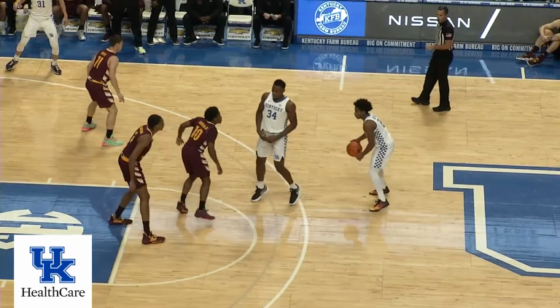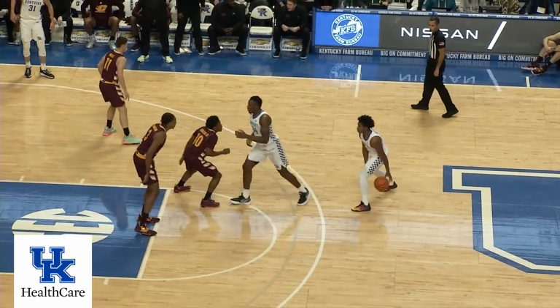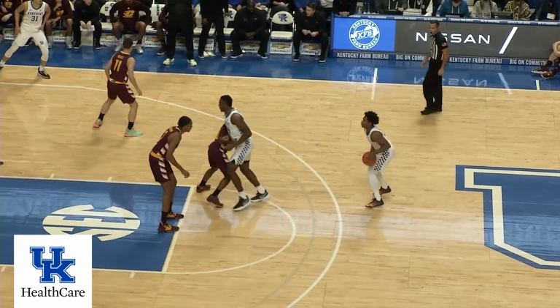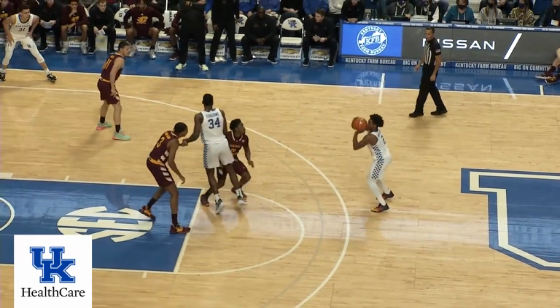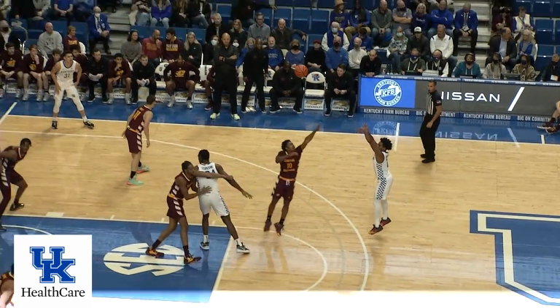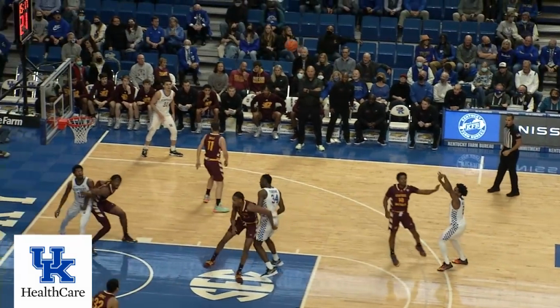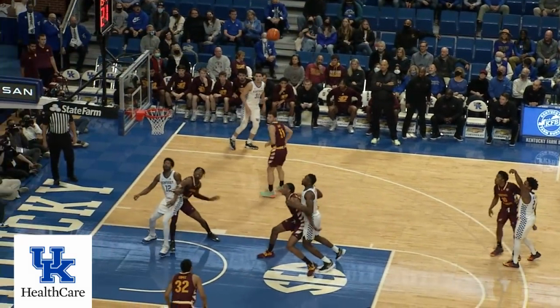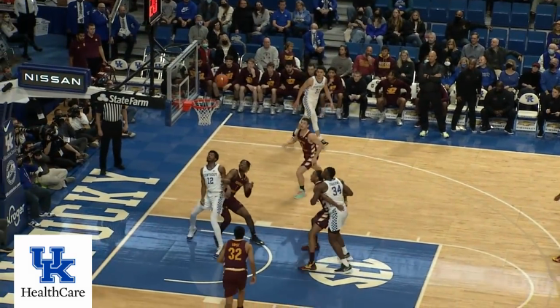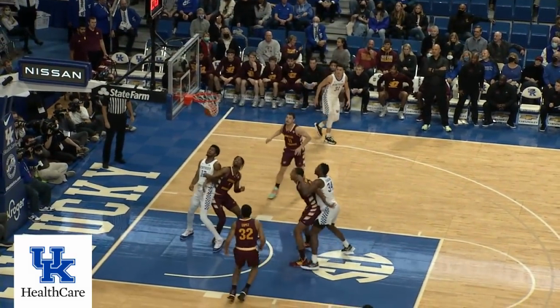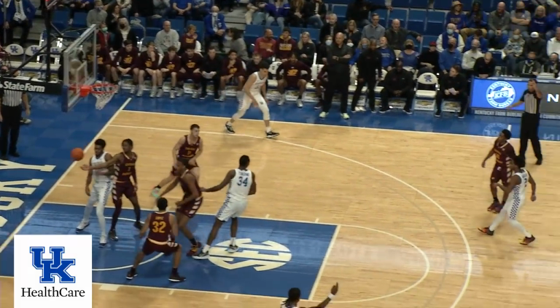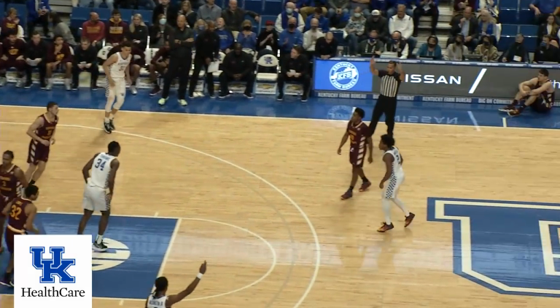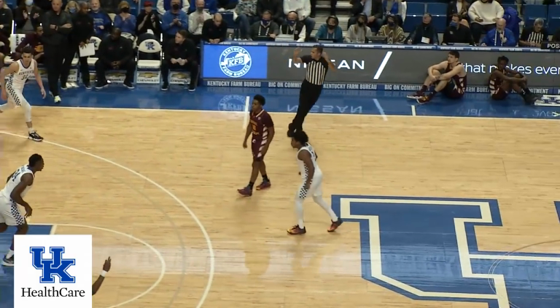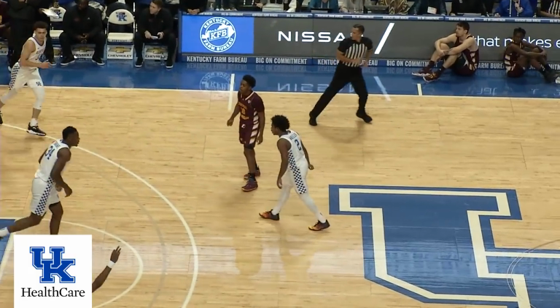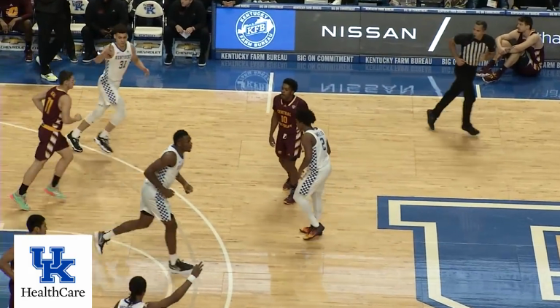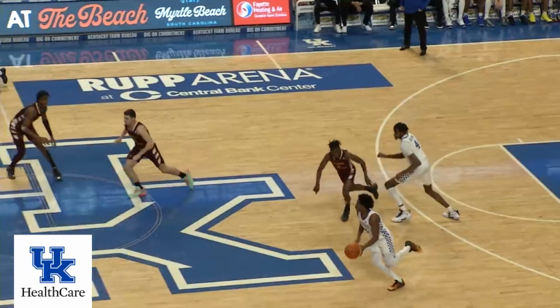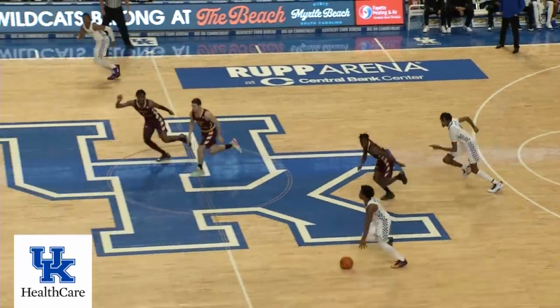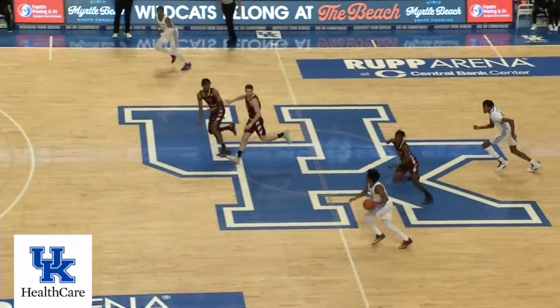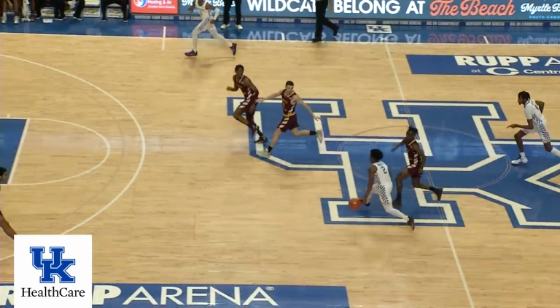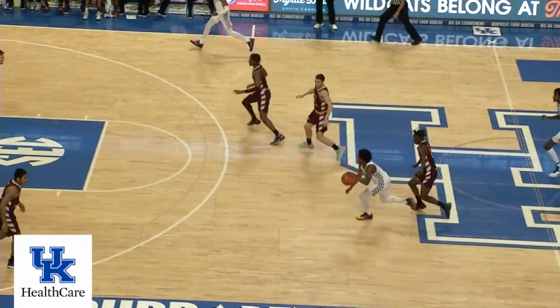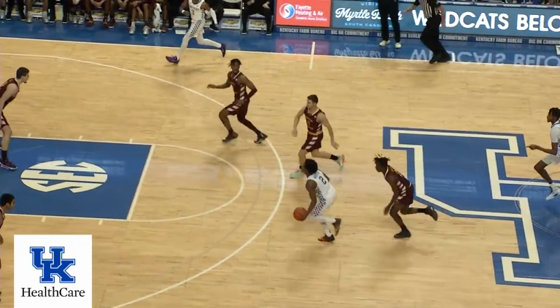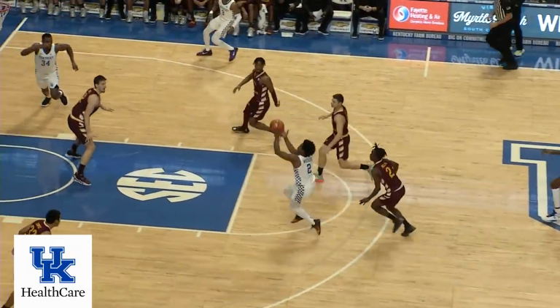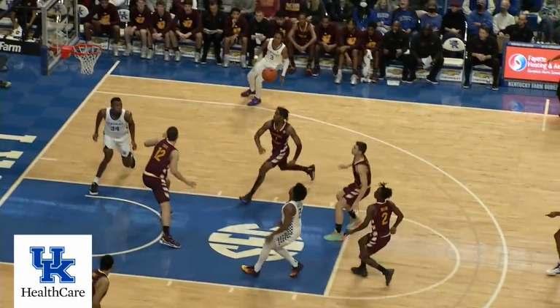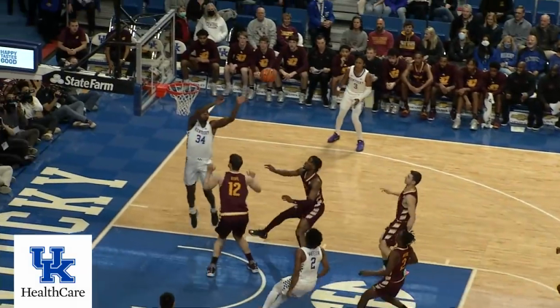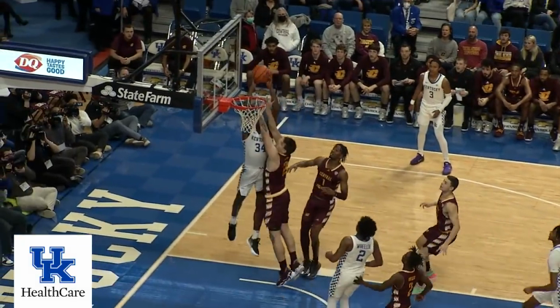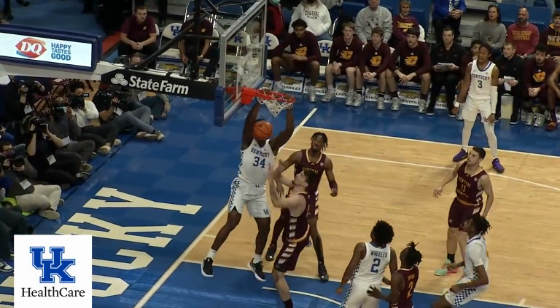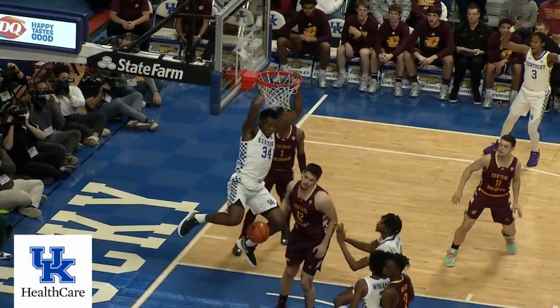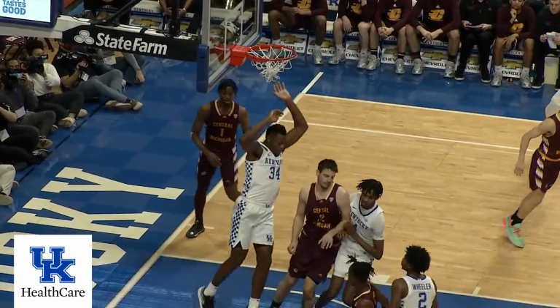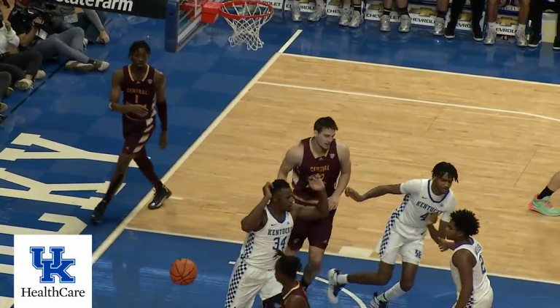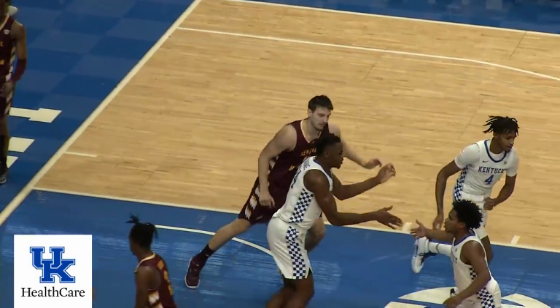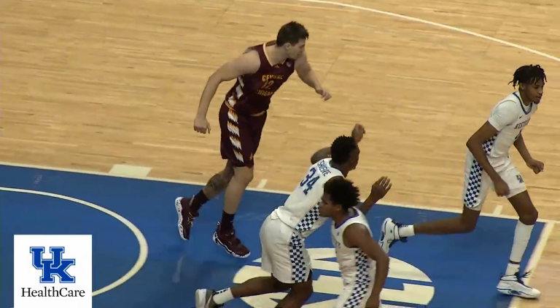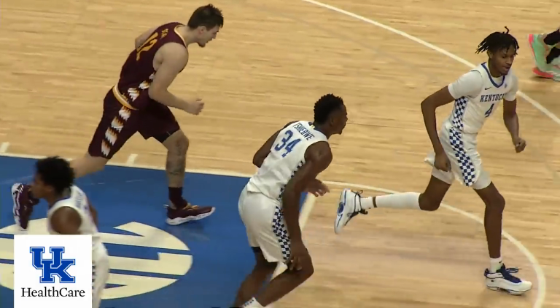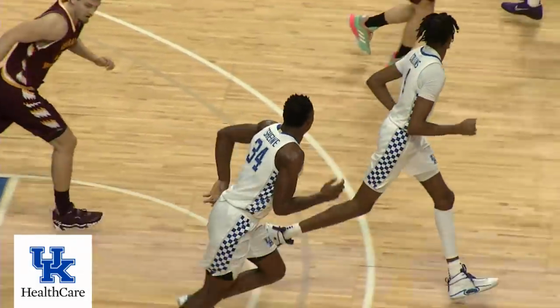Curried back. Wheeler, top of the circle. They leave him open, he'll let it fly — got it! Collins is checked into the Kentucky lineup. Wheeler gets through the press and lobs it up for a dunk by Shibway.